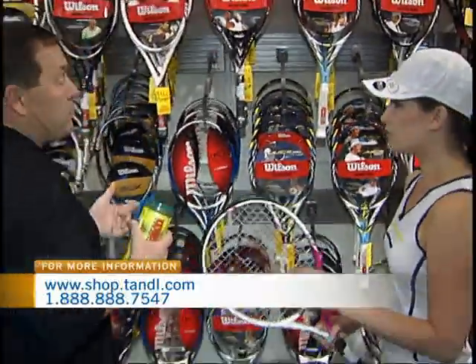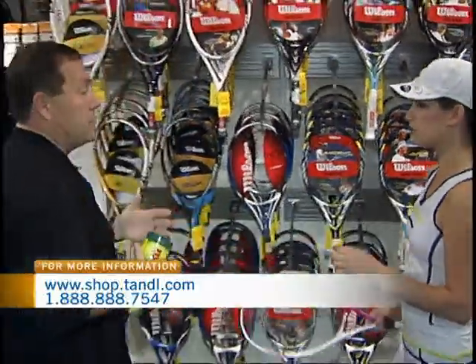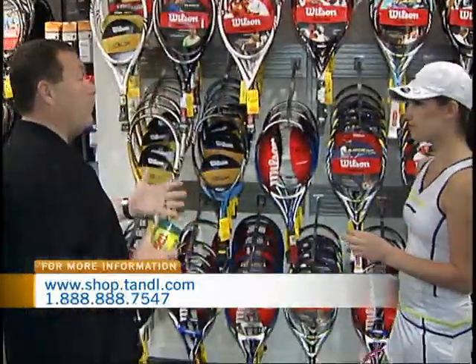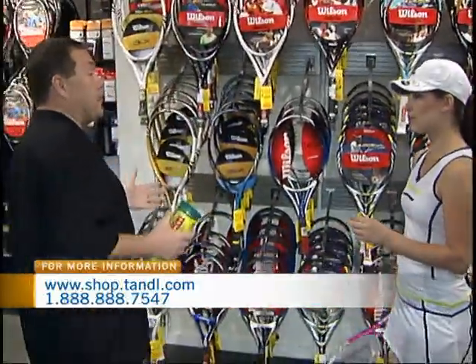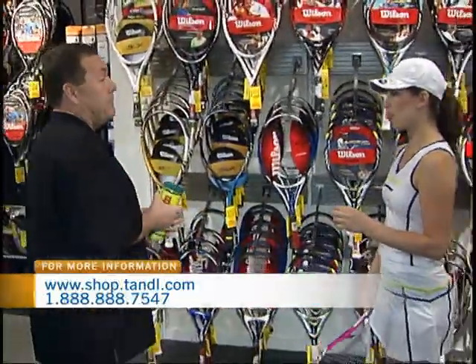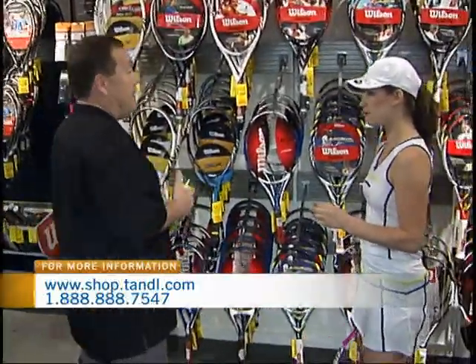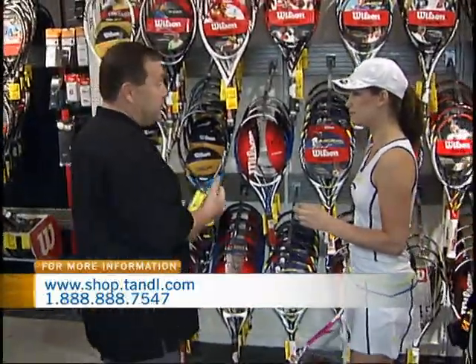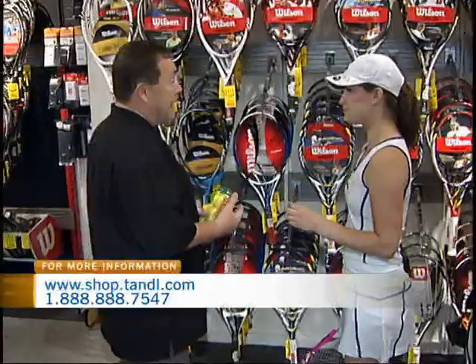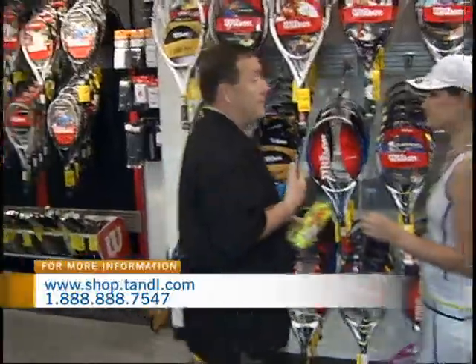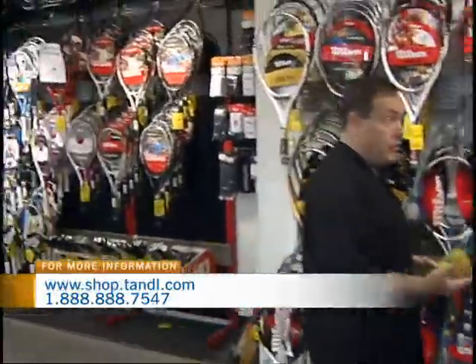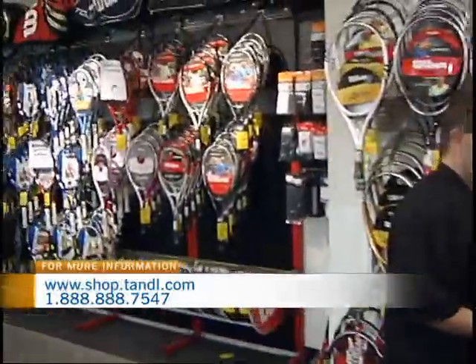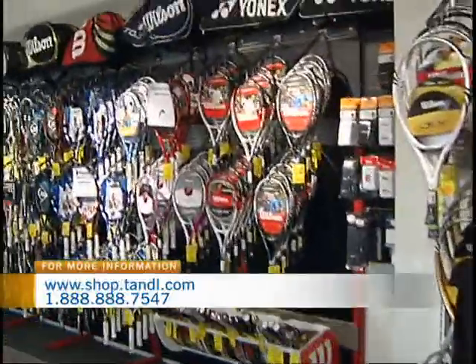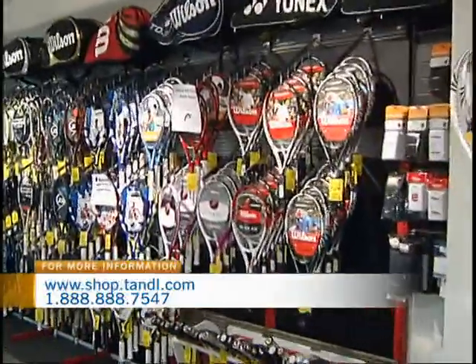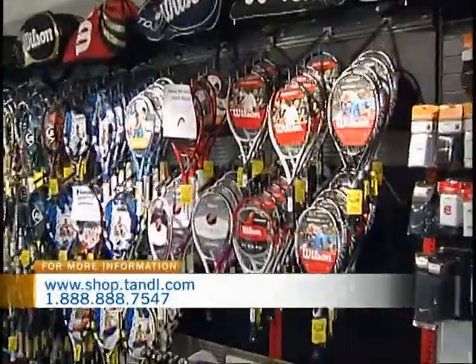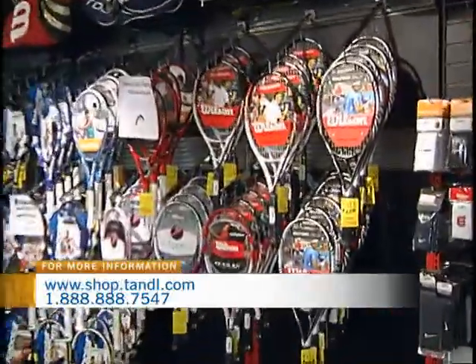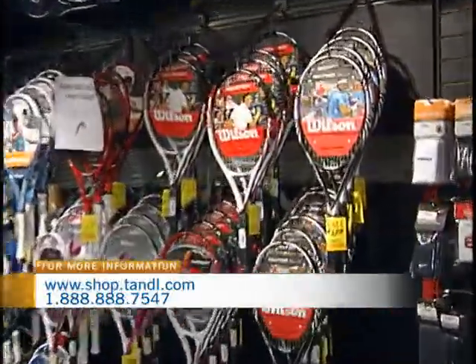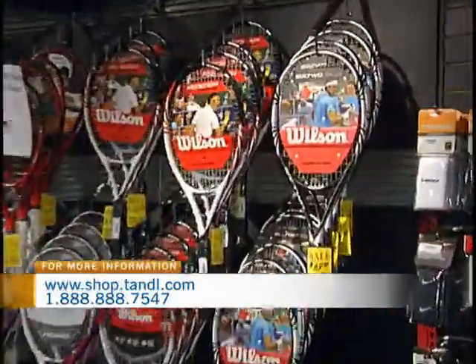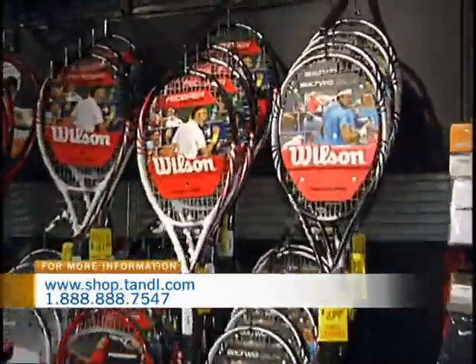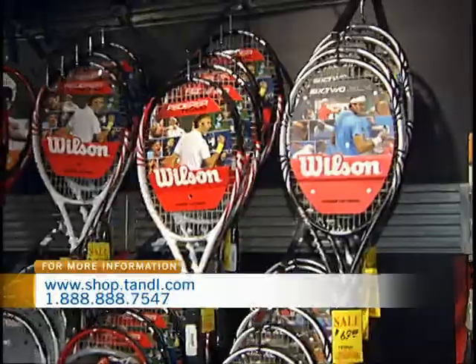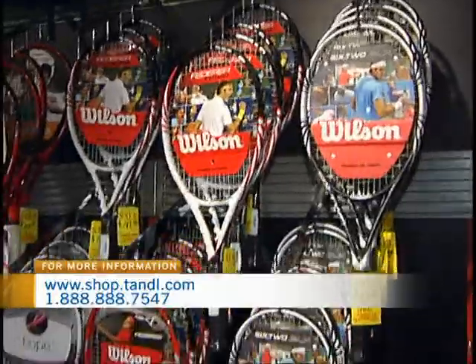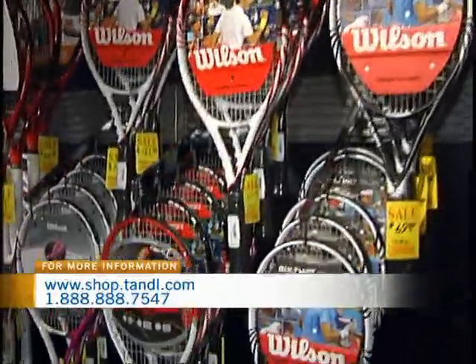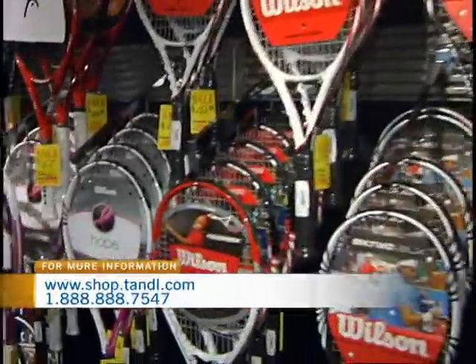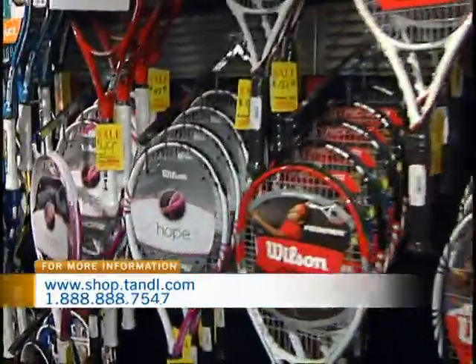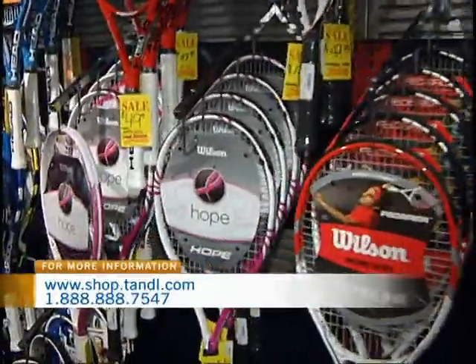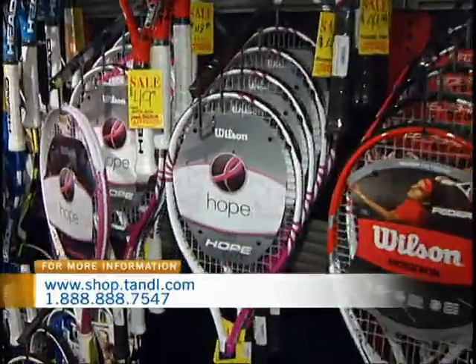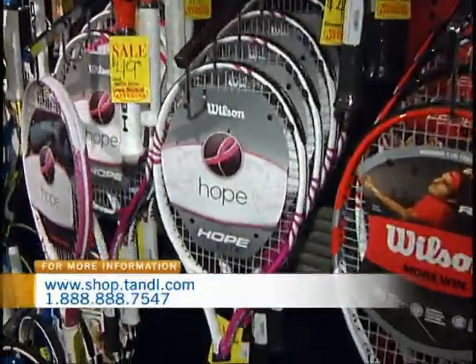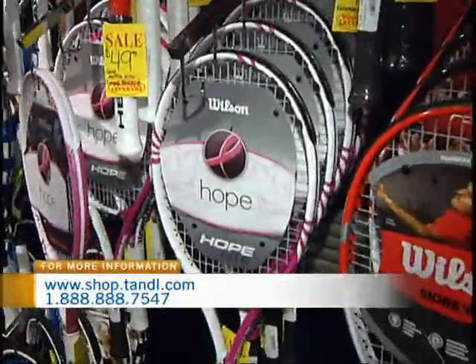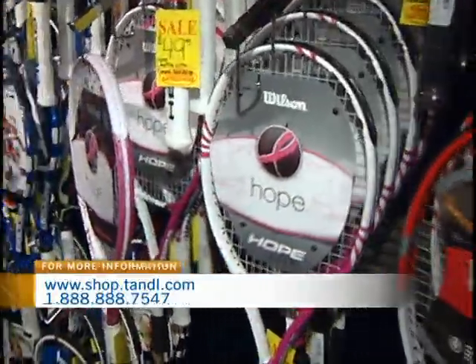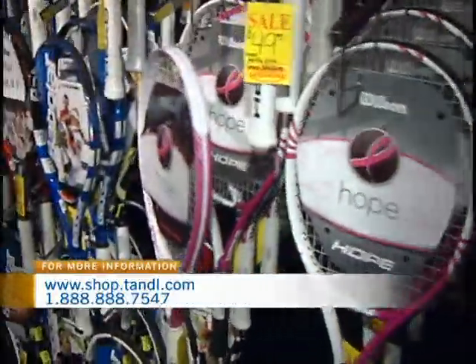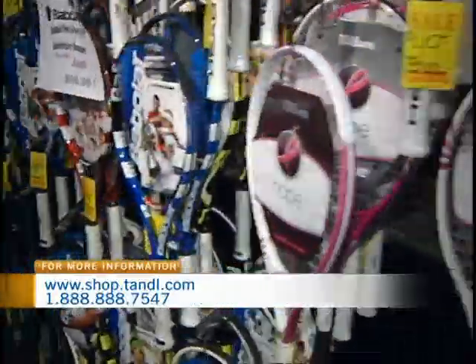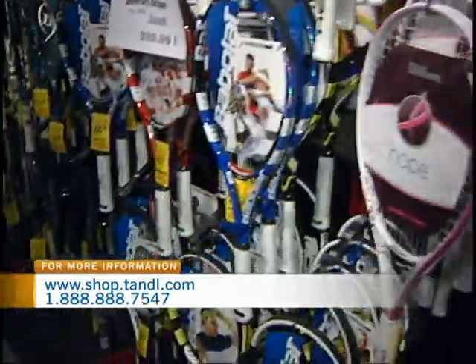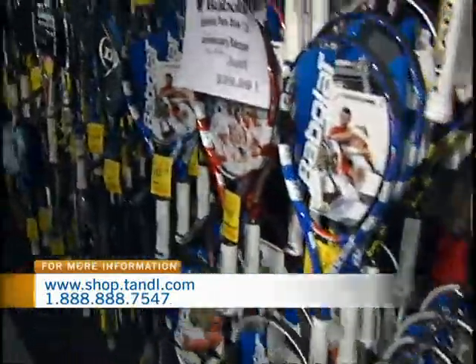There's also a full selection of men's rackets and junior rackets. Junior tennis has become so popular — it's such a great cardio sport for kids. It just gets them out and away from PlayStation and onto the courts.